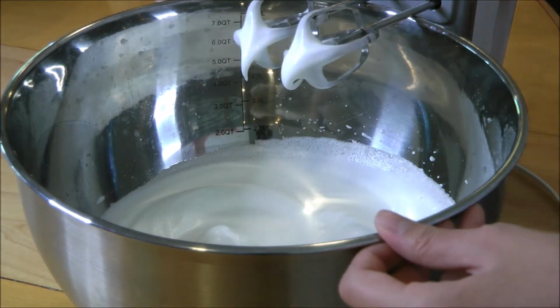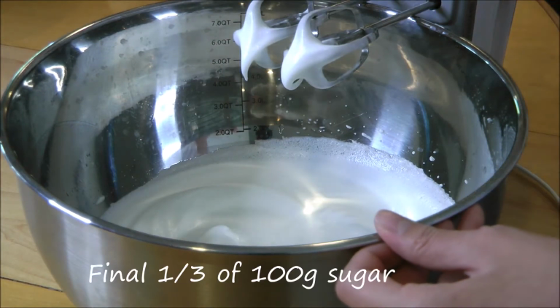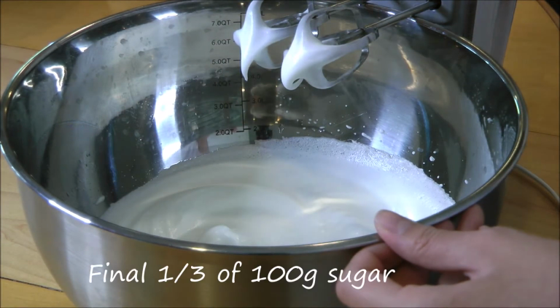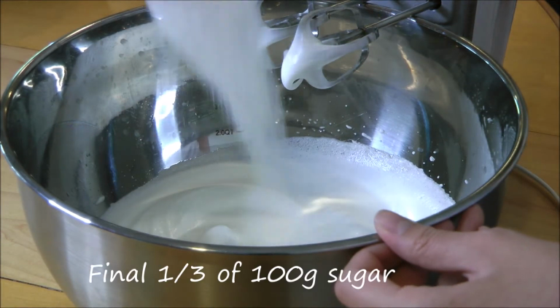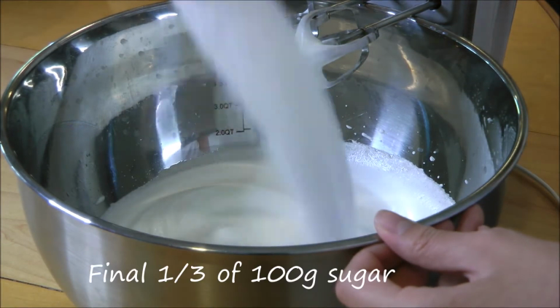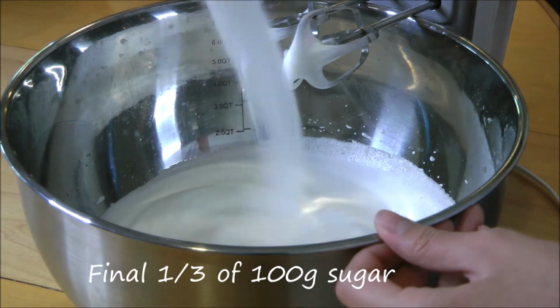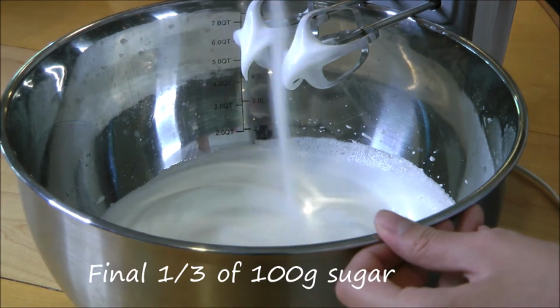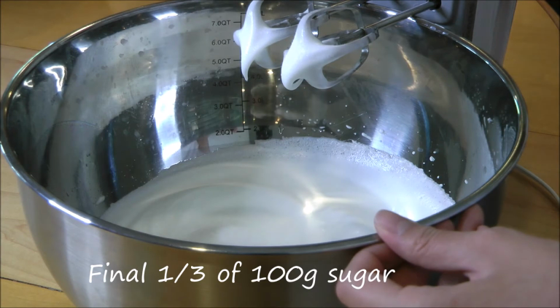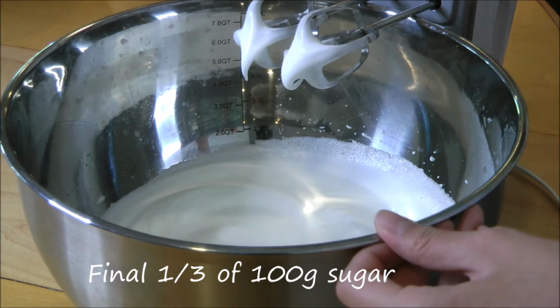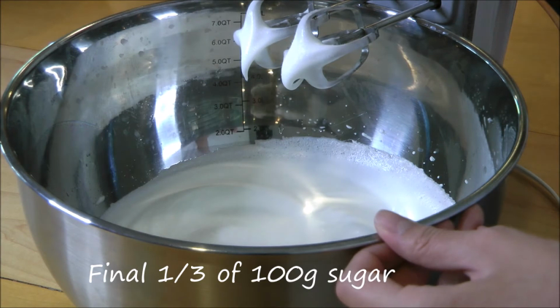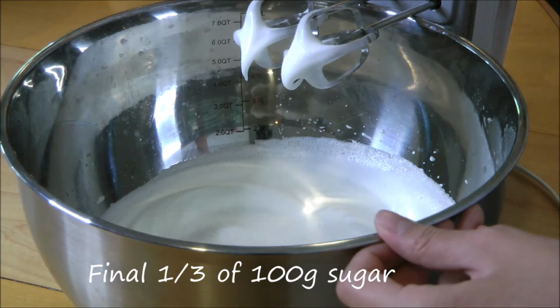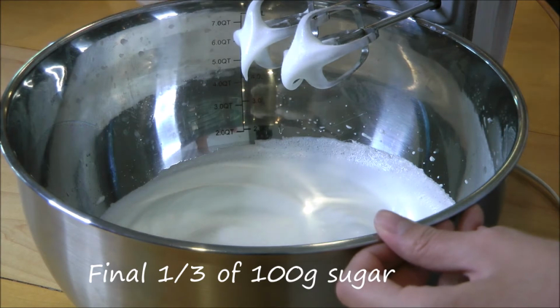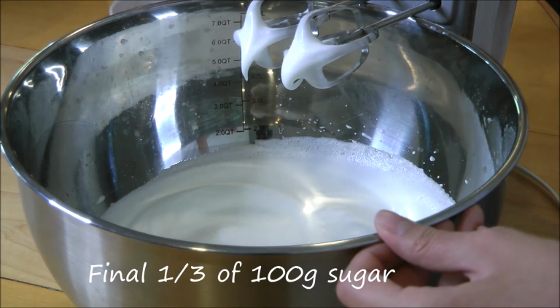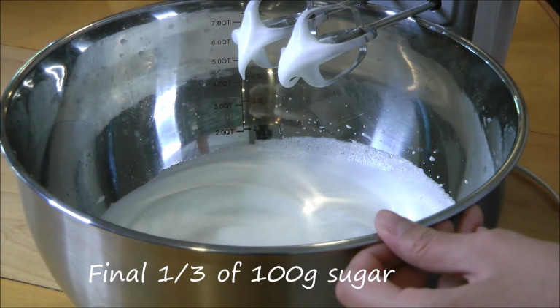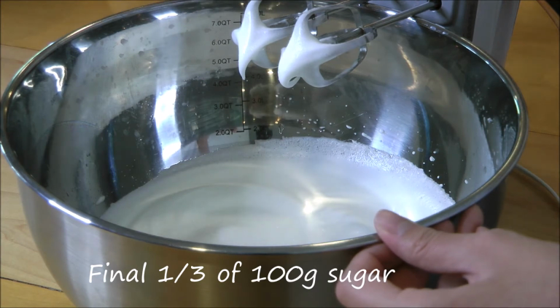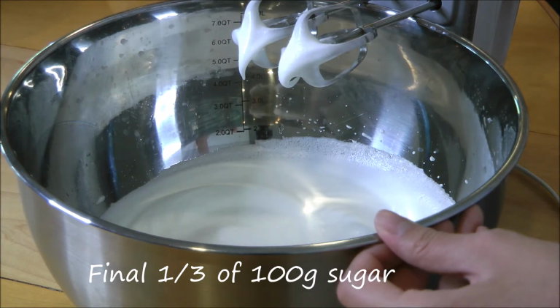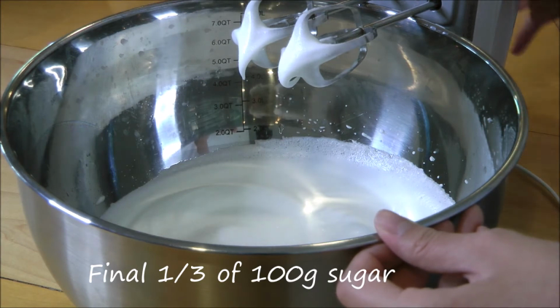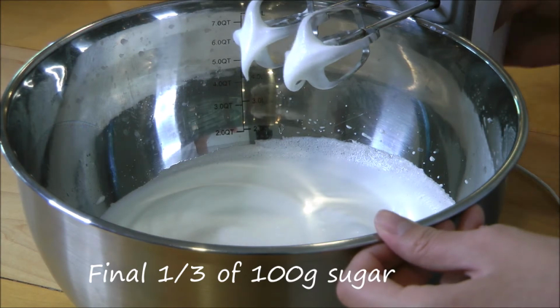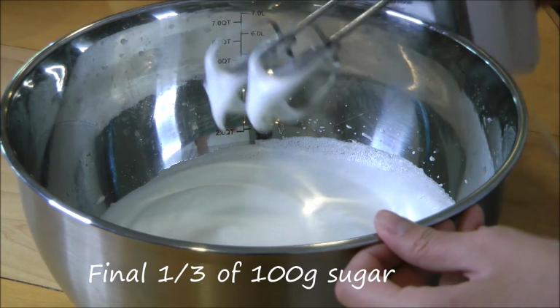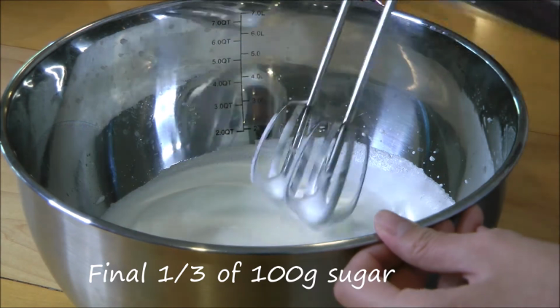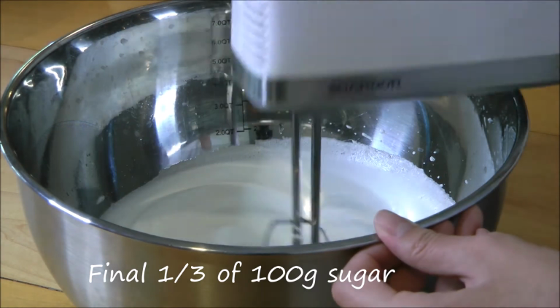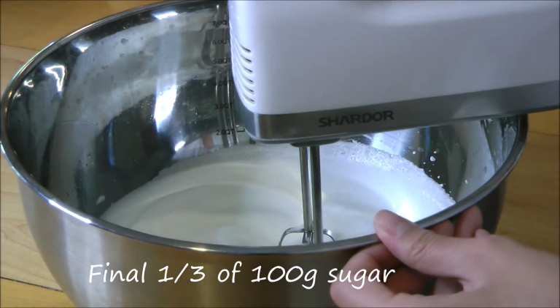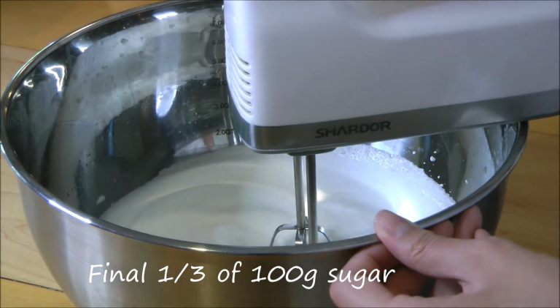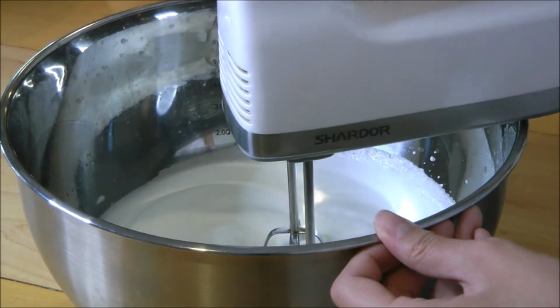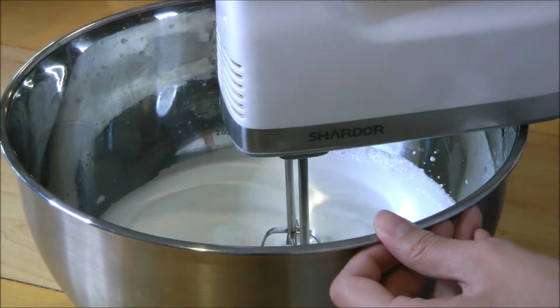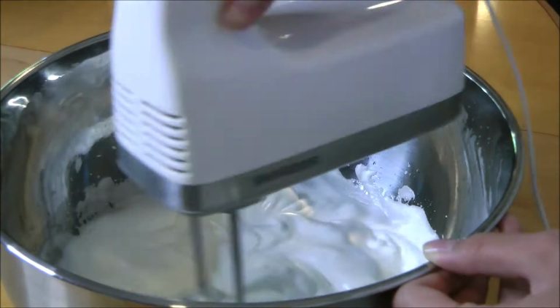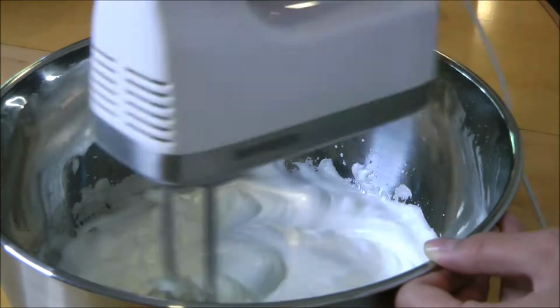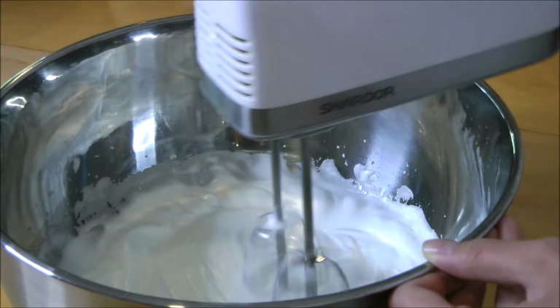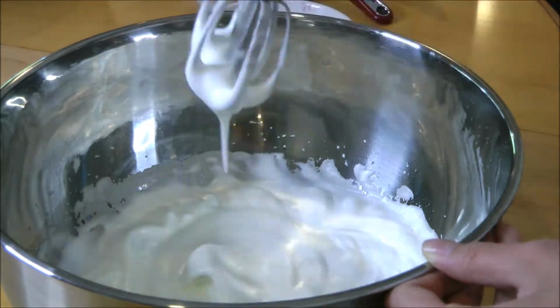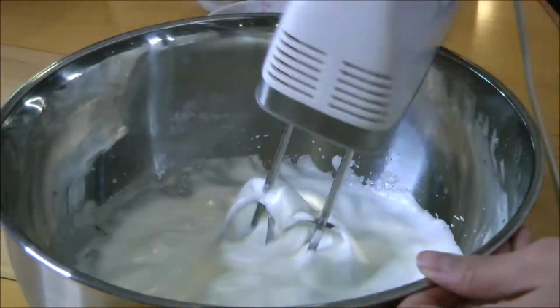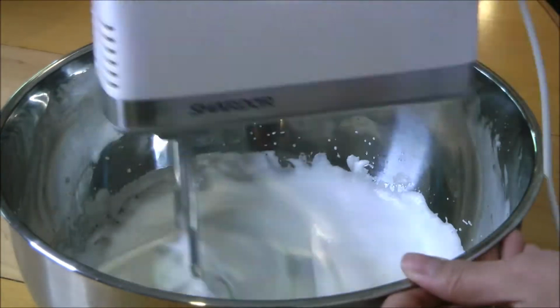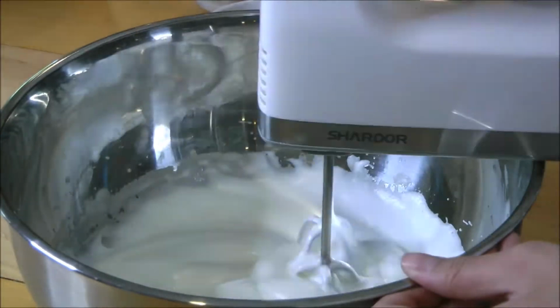Once your egg whites have soft peaks, this is where you add the final one third of your sugar. Continue to beat until stiff peaks.